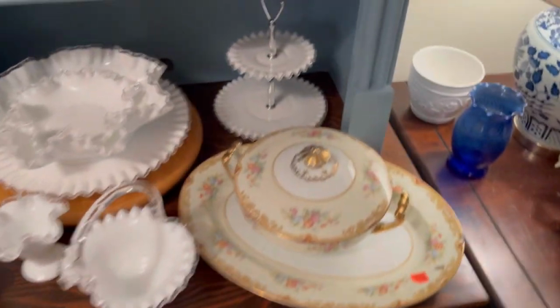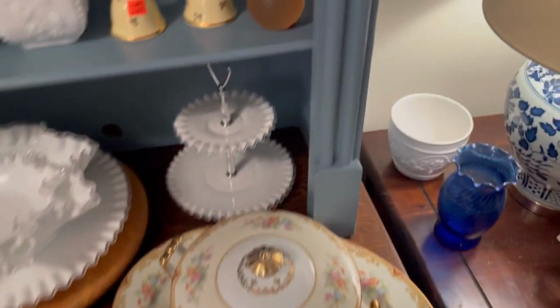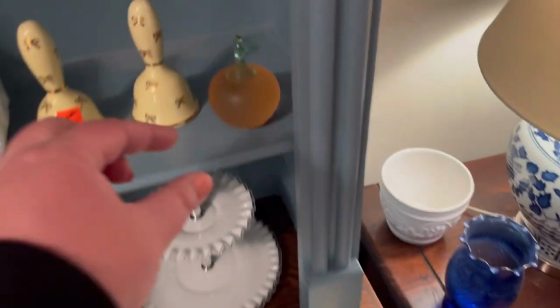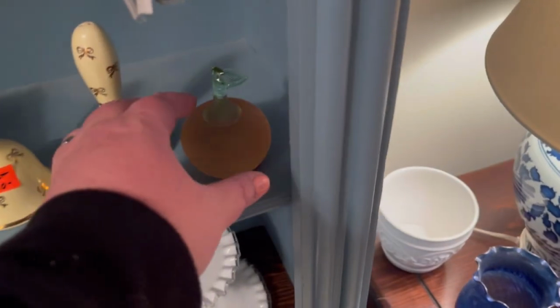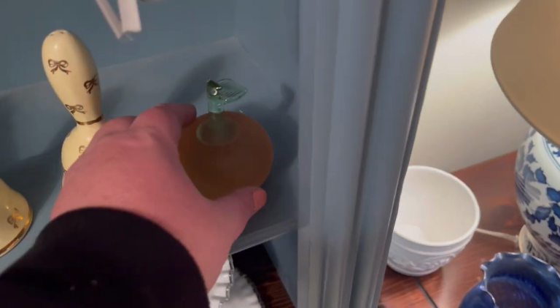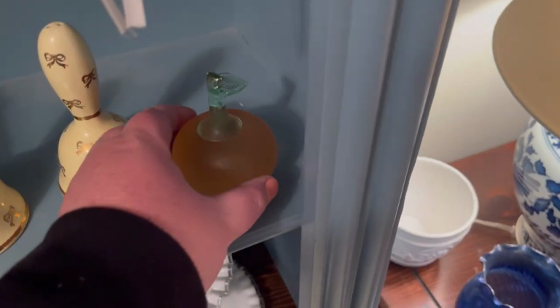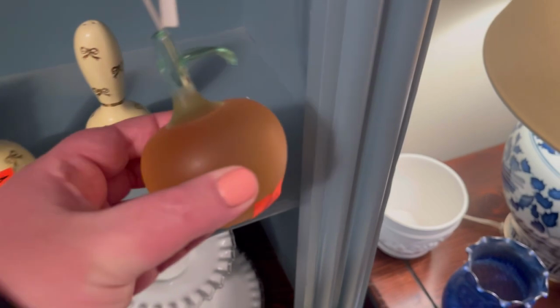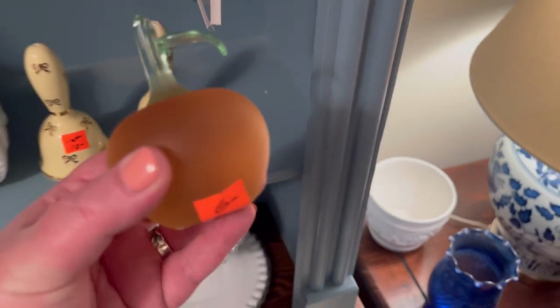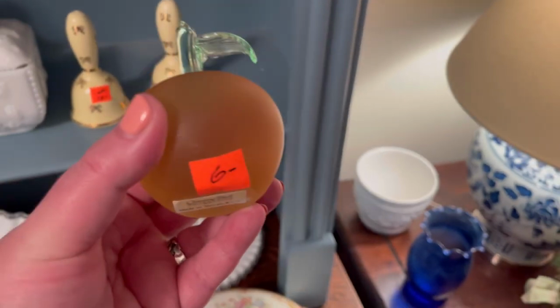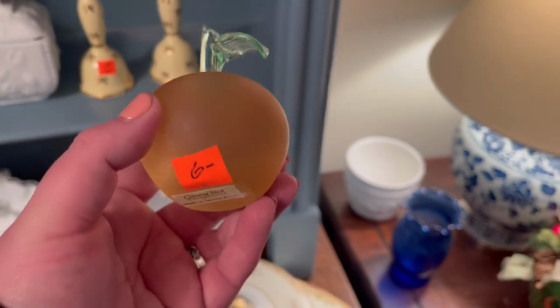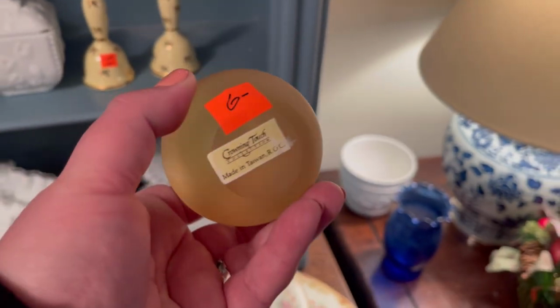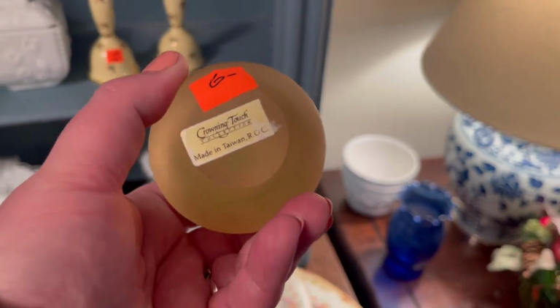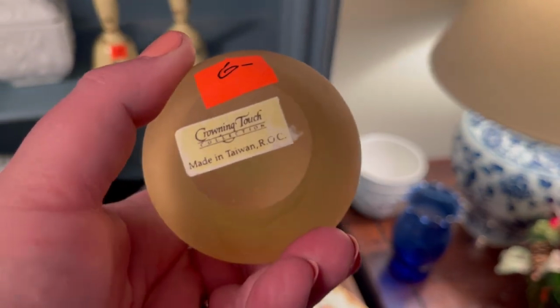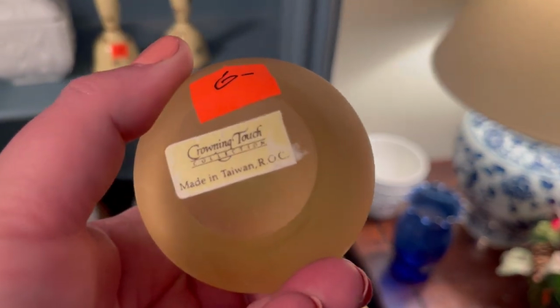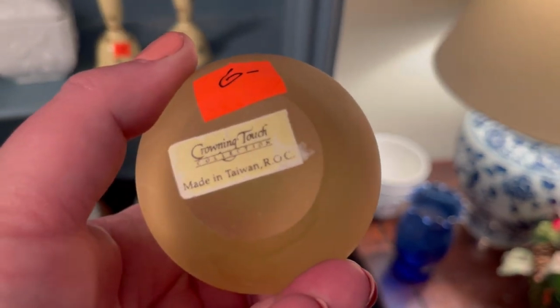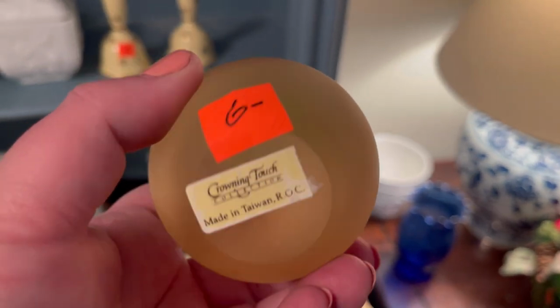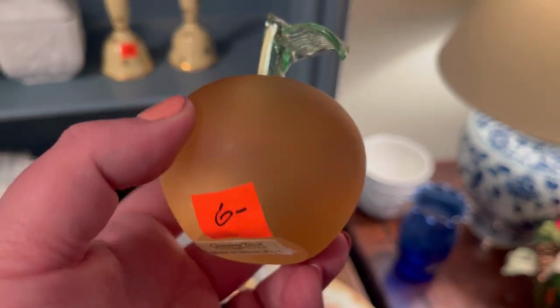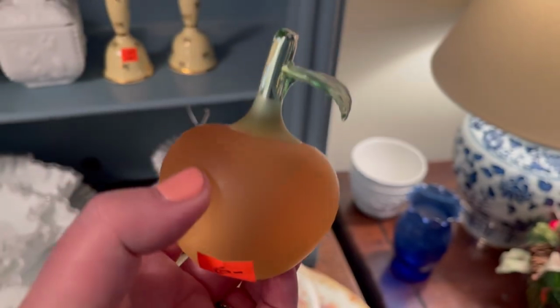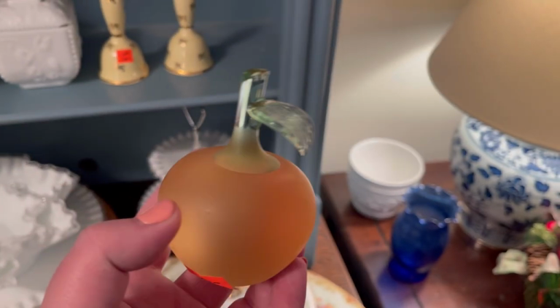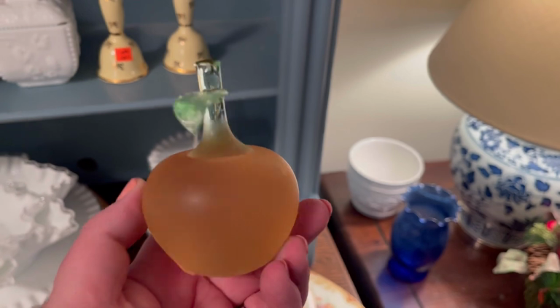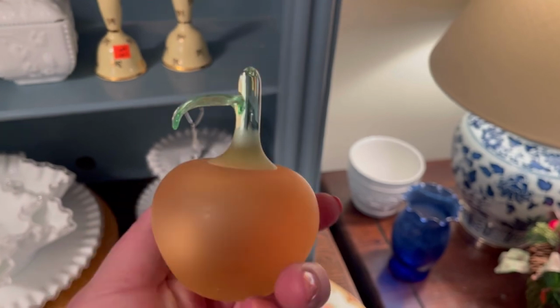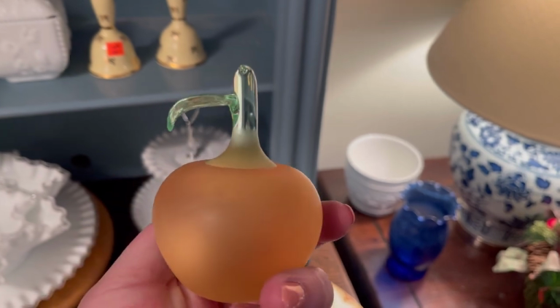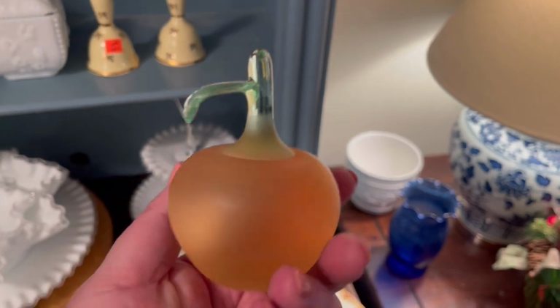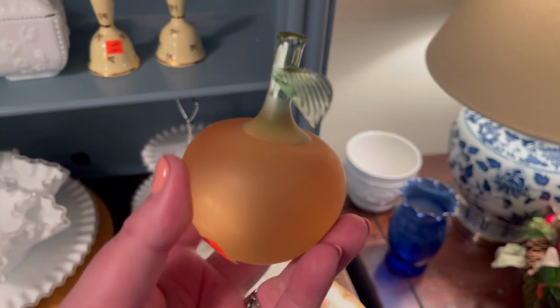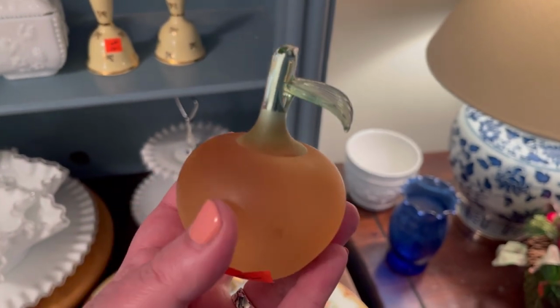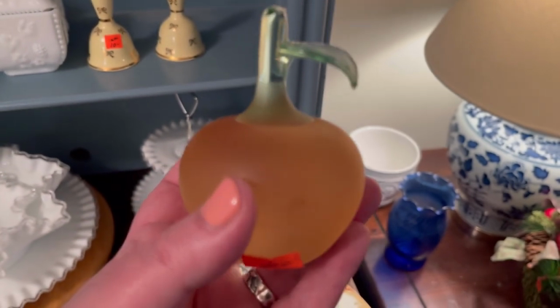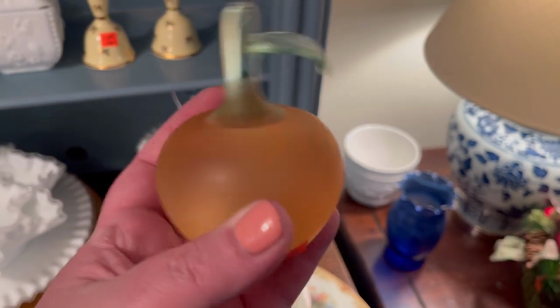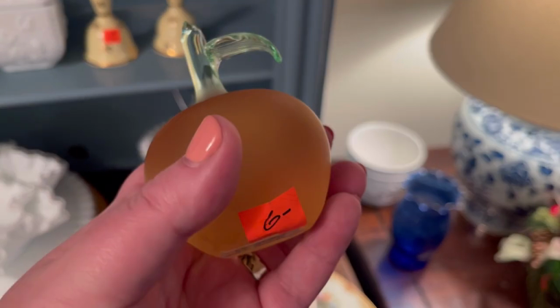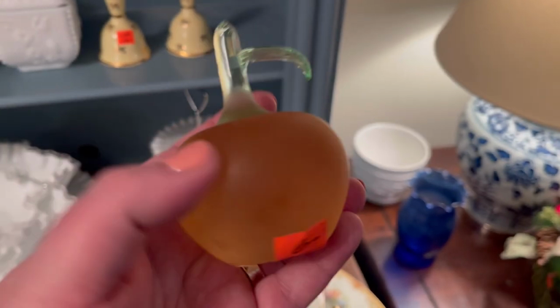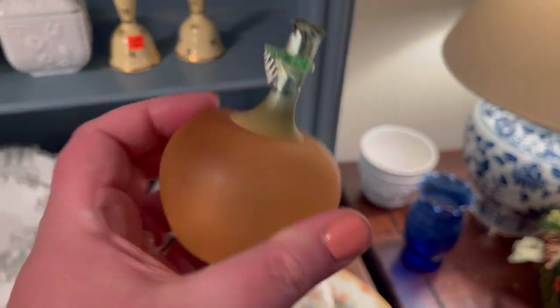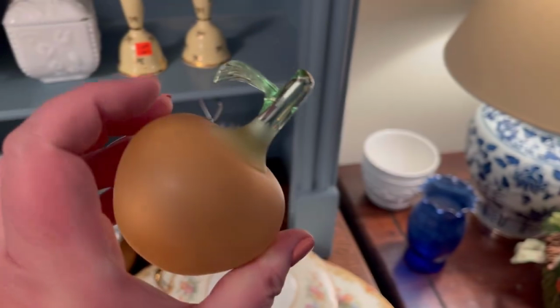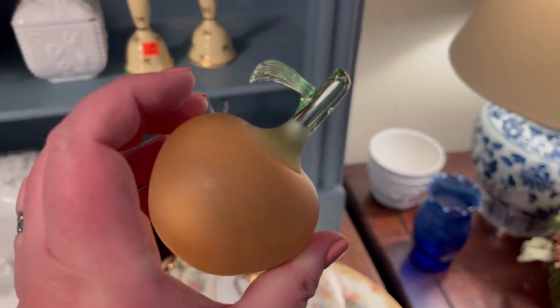Look at this little peach — peach is cute. Let's check in here. Yes, okay this is adorable! I love this peach. For $6, I'm doing it.